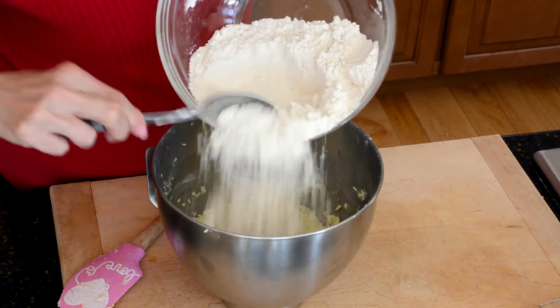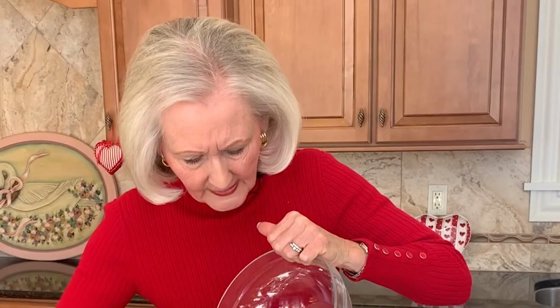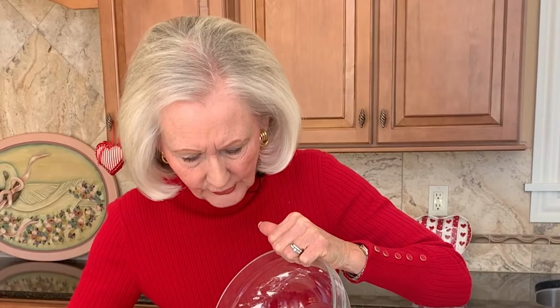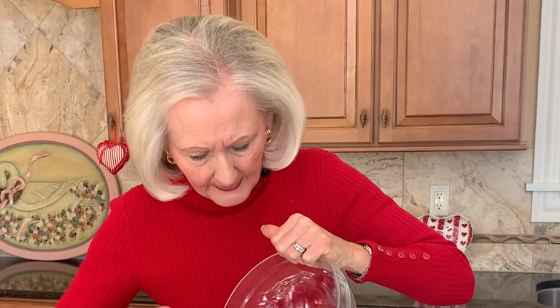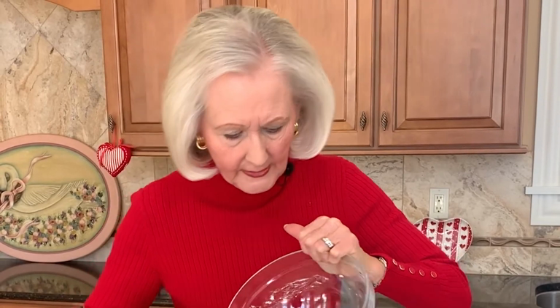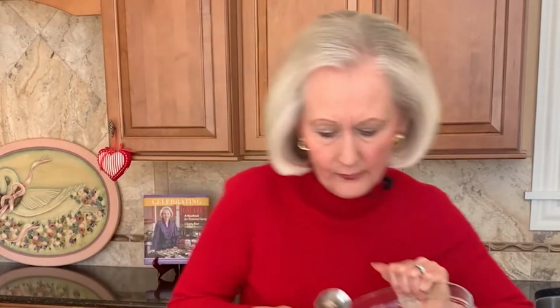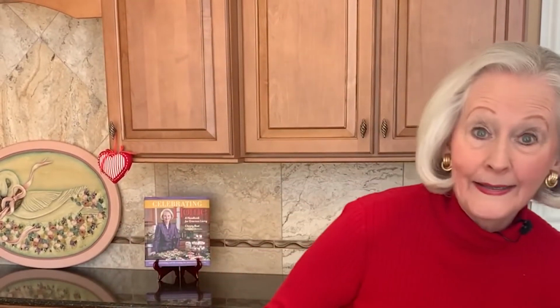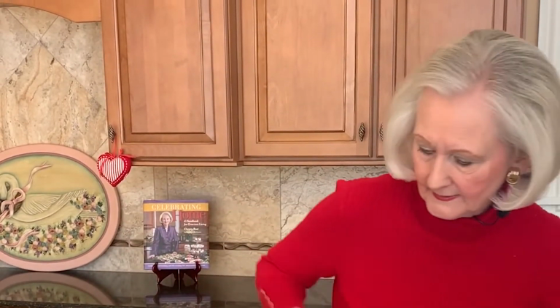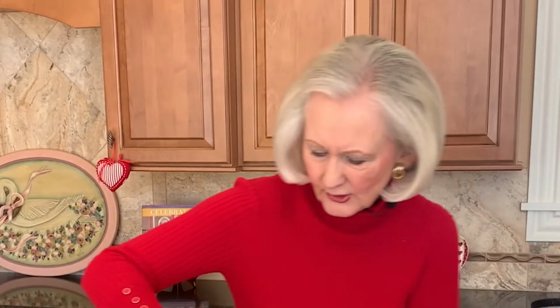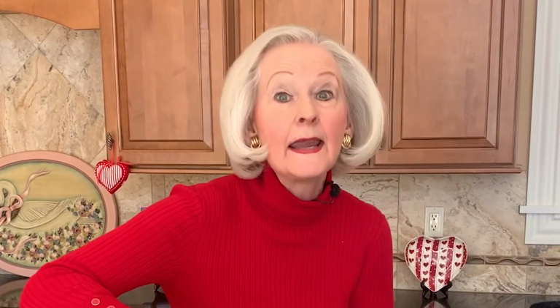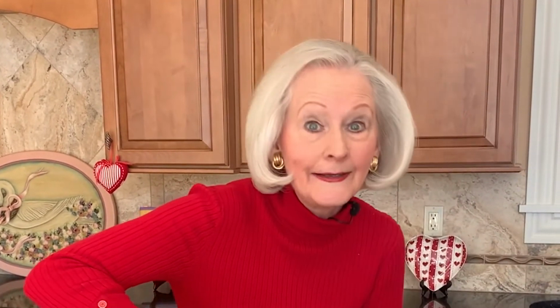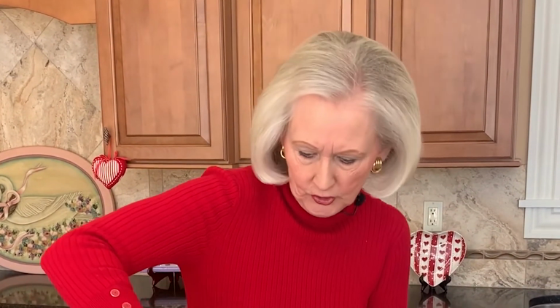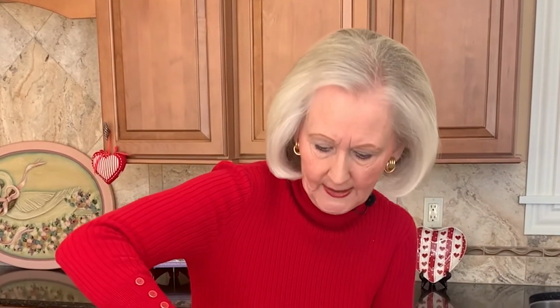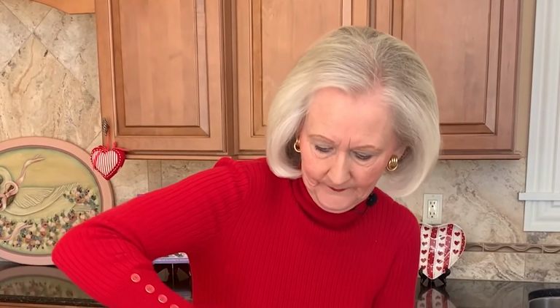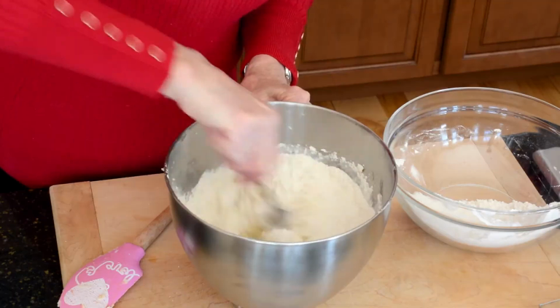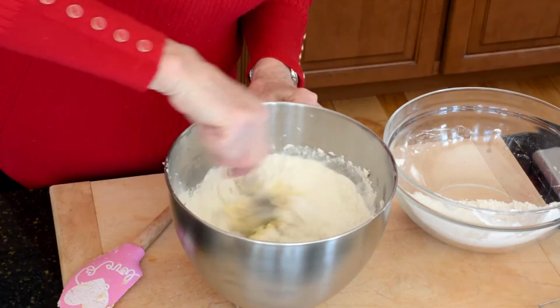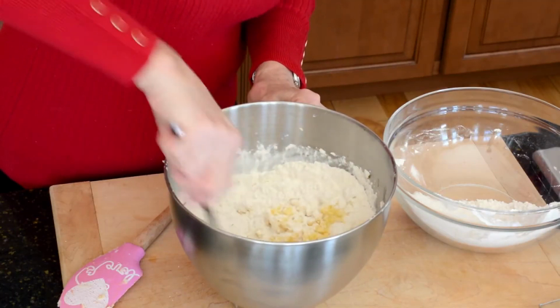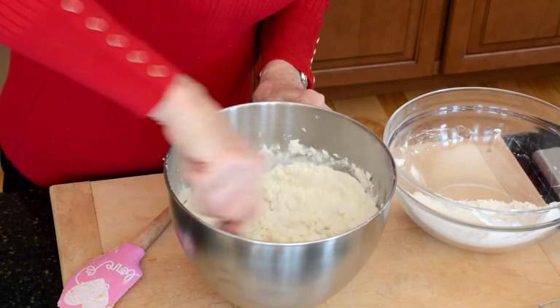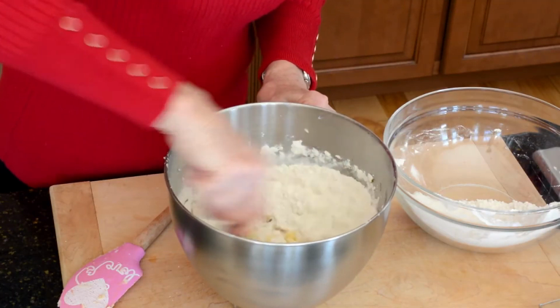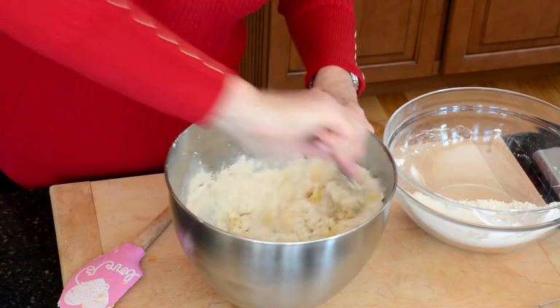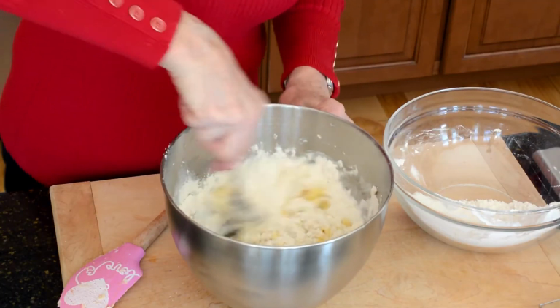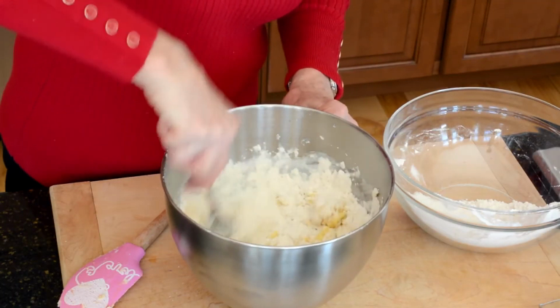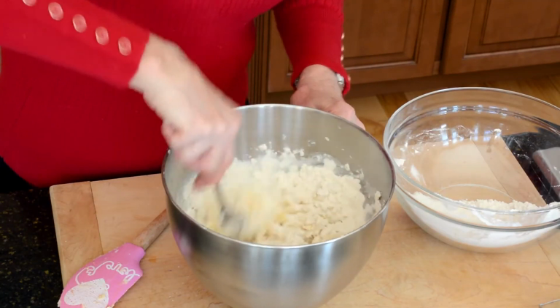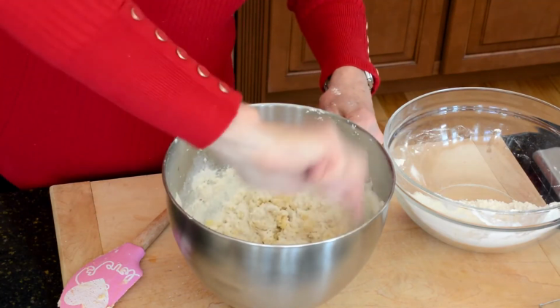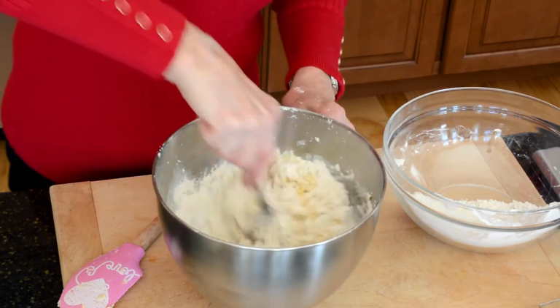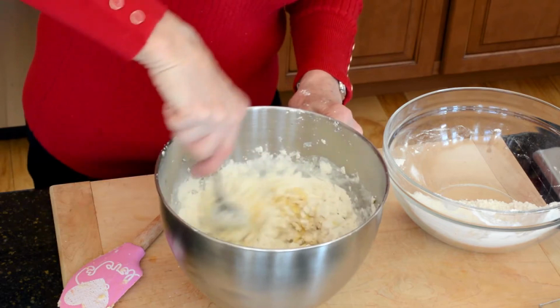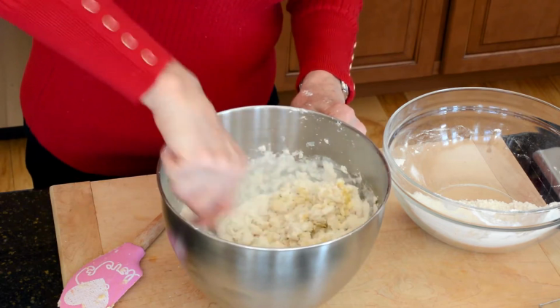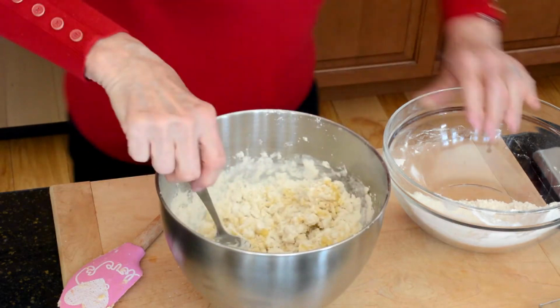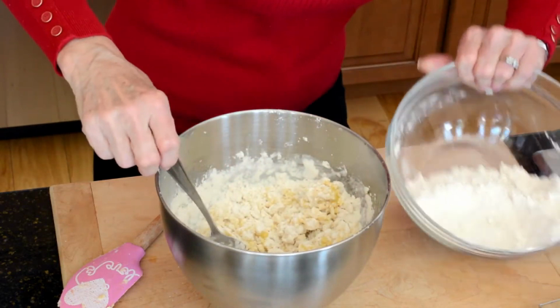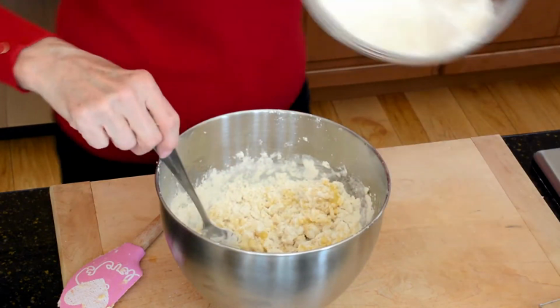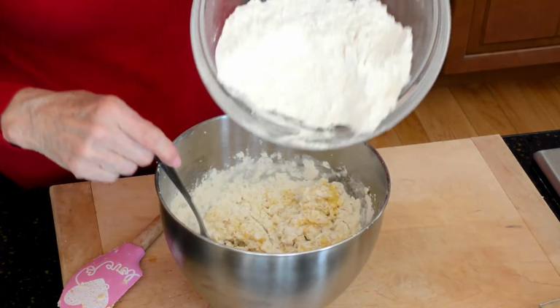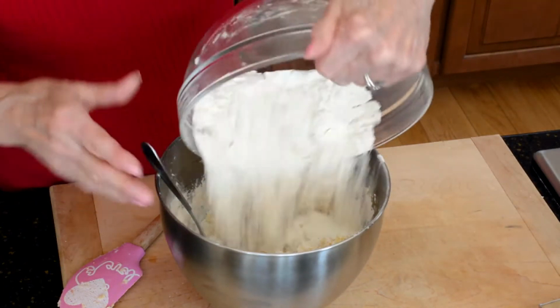I always like to stir my cookie dough by hand — it just makes a lighter cookie. After you get that blended in a bit, go ahead and add the rest of the flour mixture.